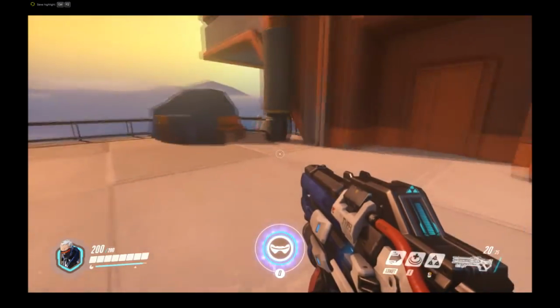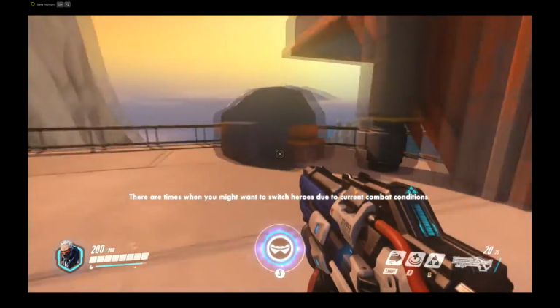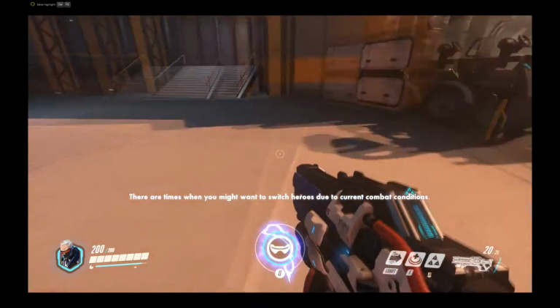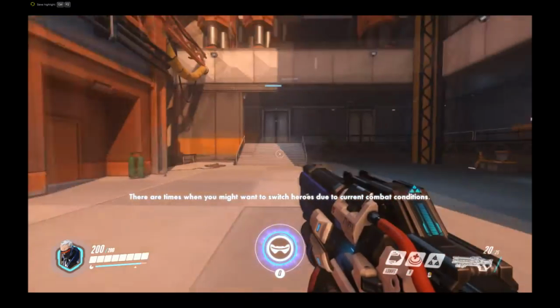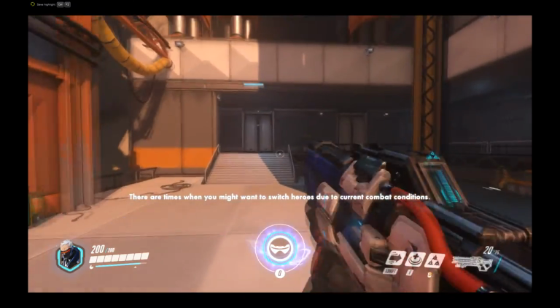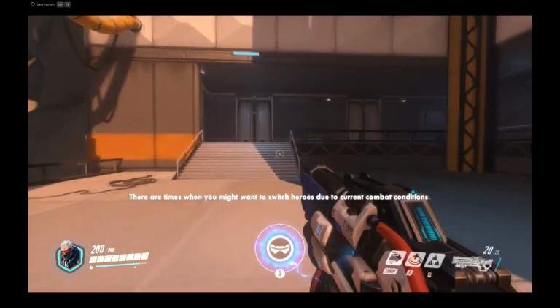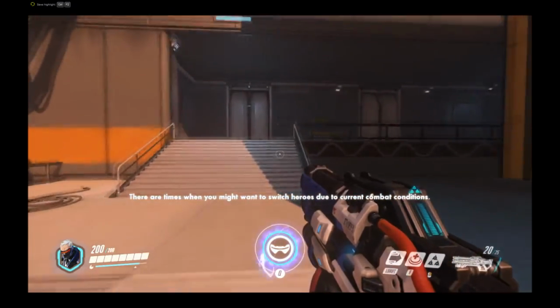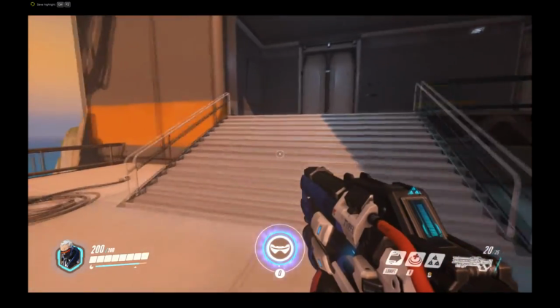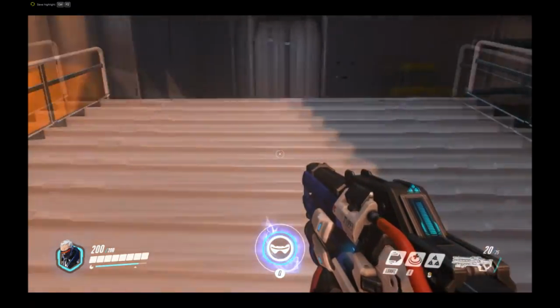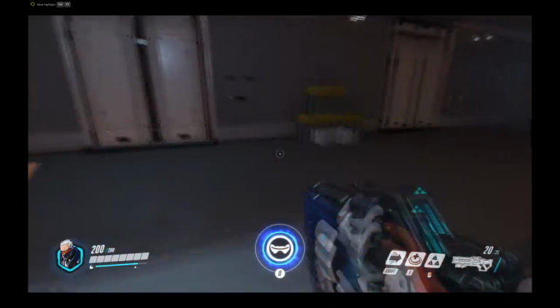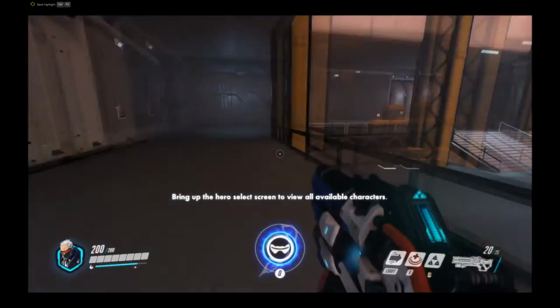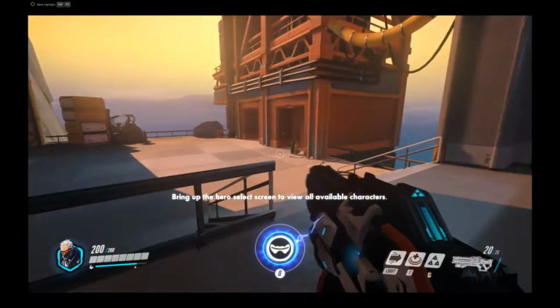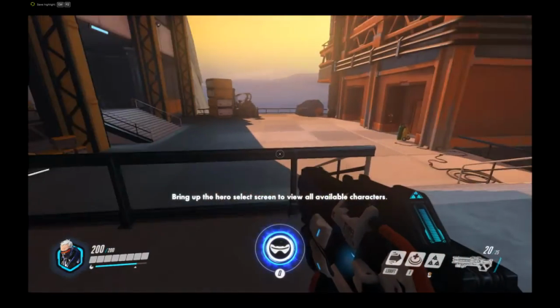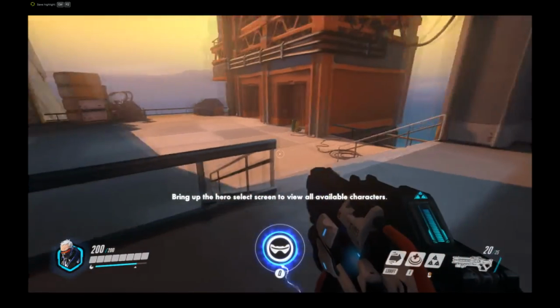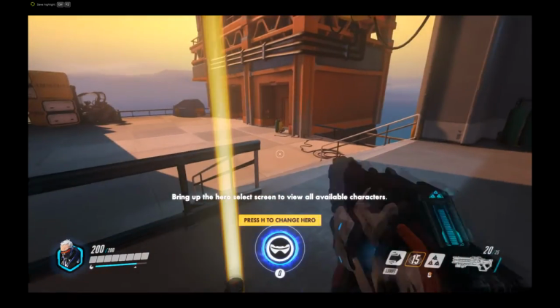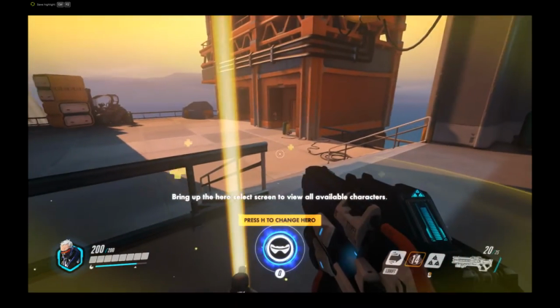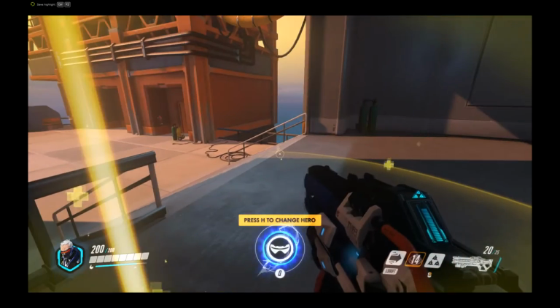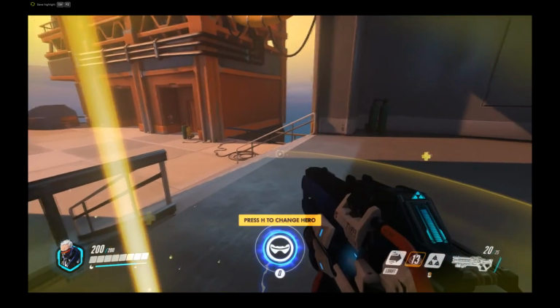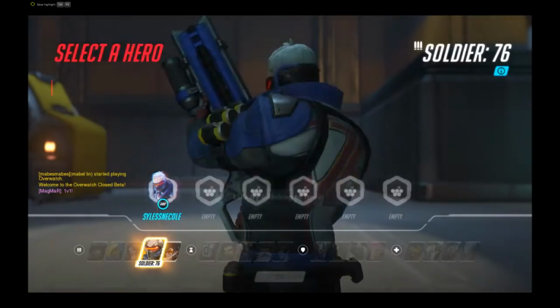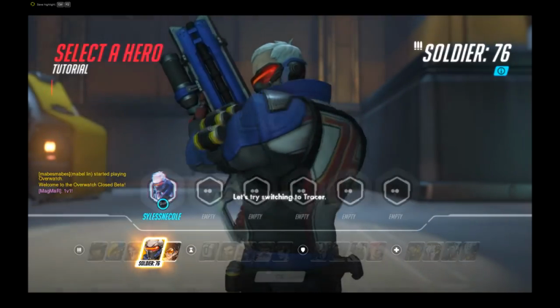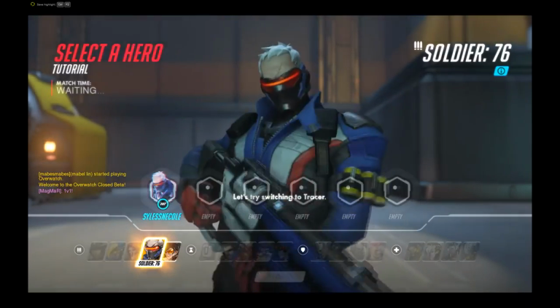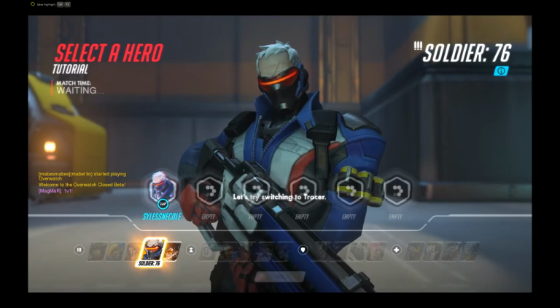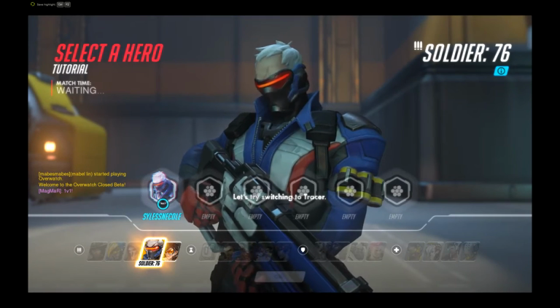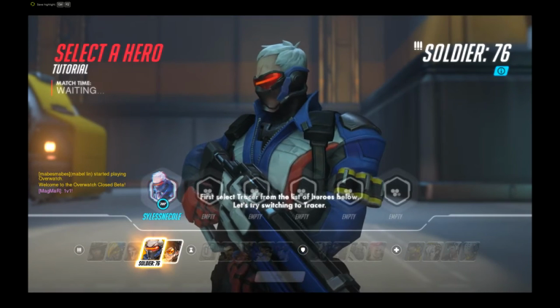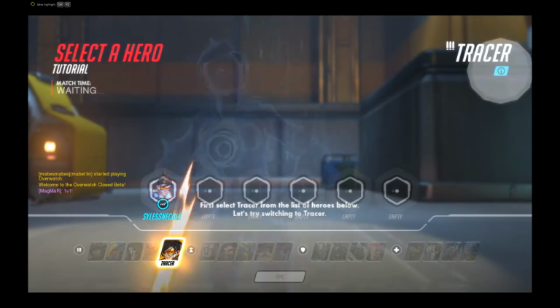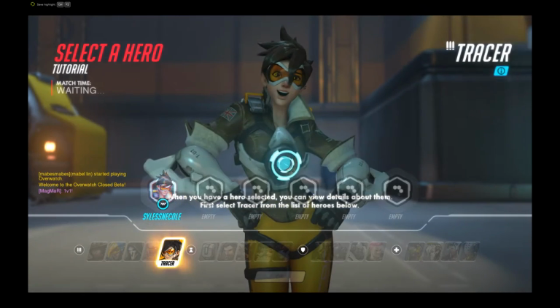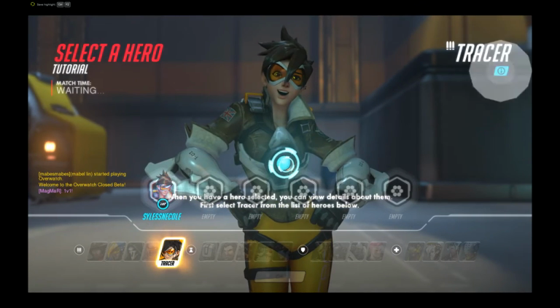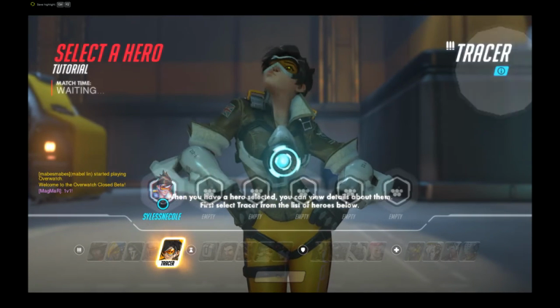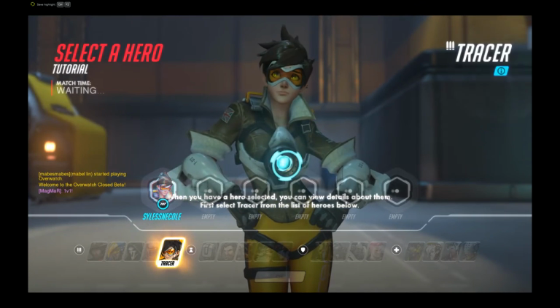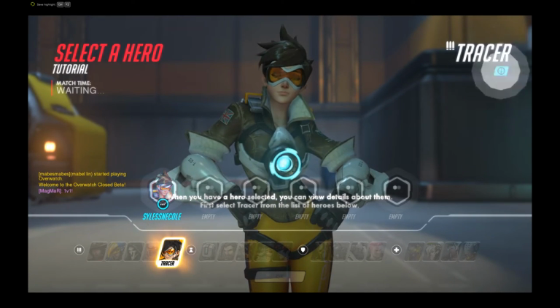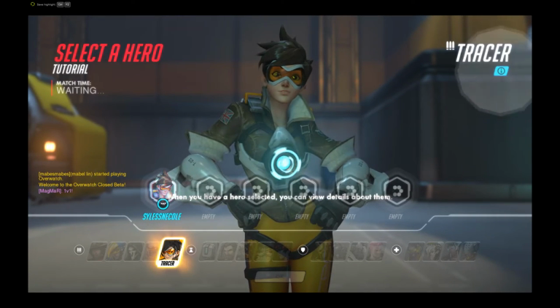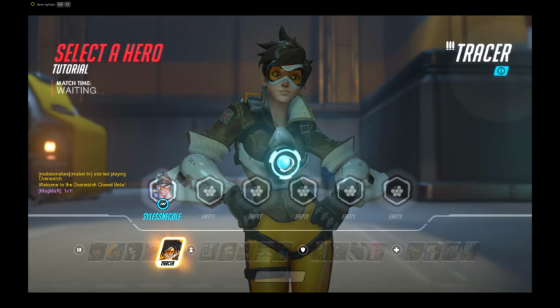There are times when you might want to switch heroes due to current combat conditions. Bring up the hero select screen to view all available characters. Let's try switching to Tracer. First, when you have a hero selected, you can view details about them.